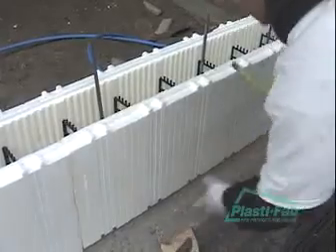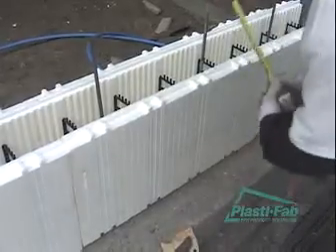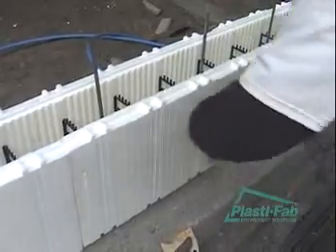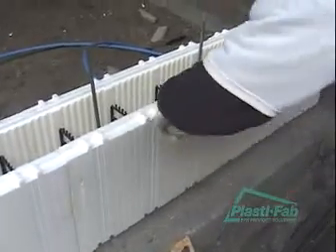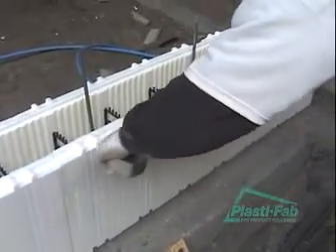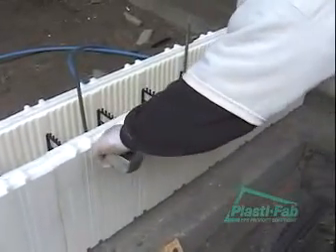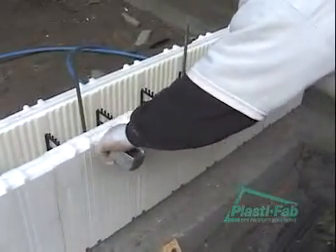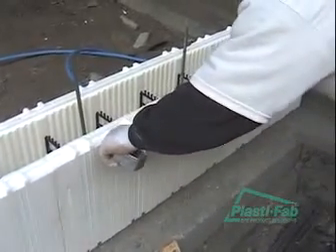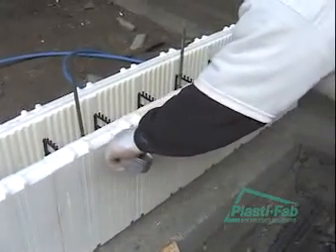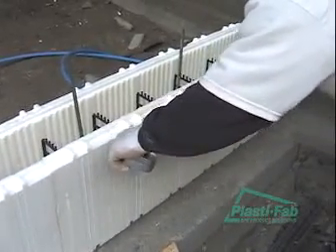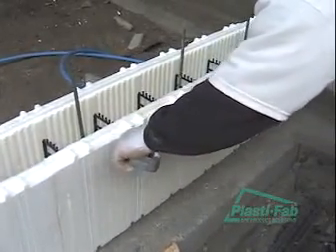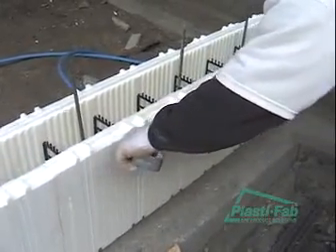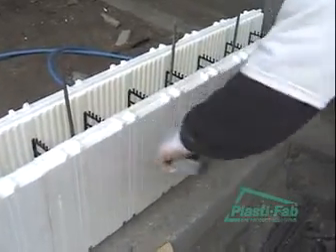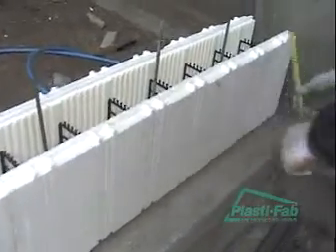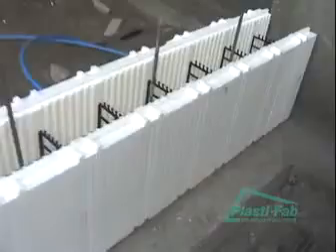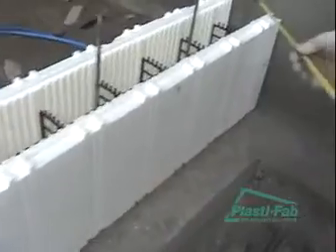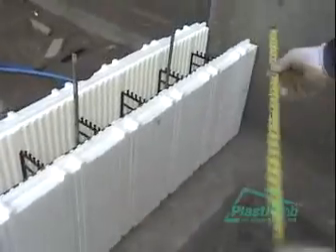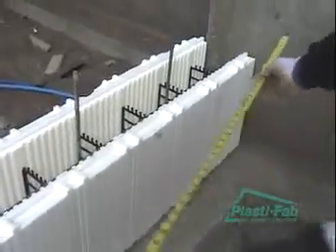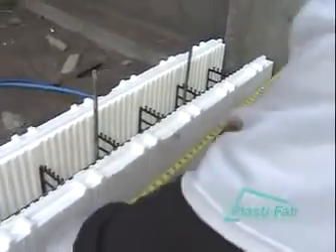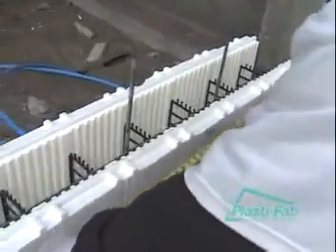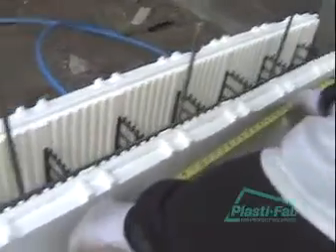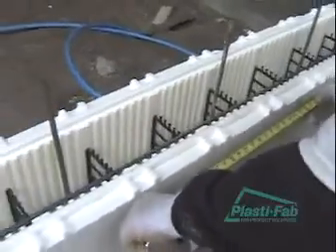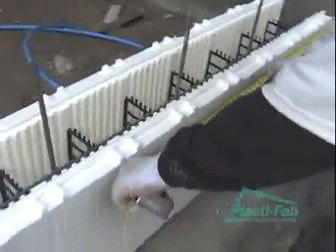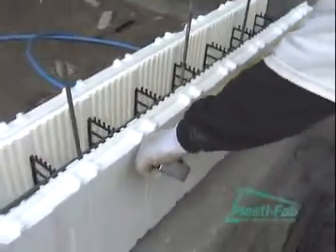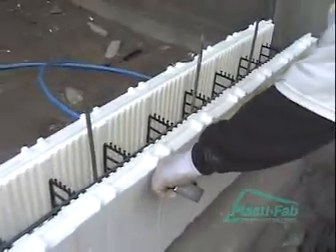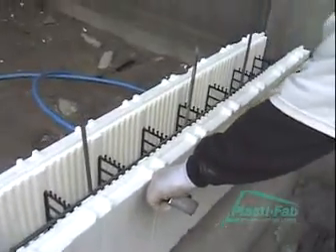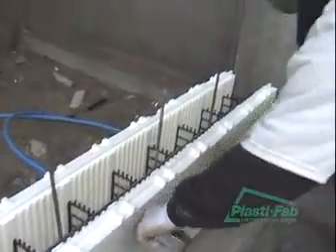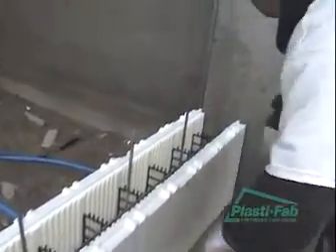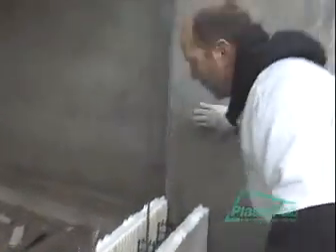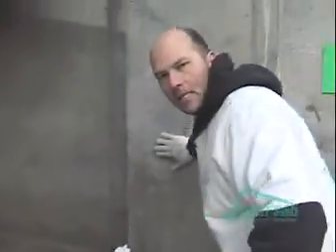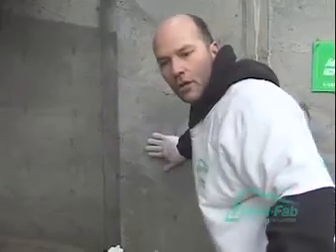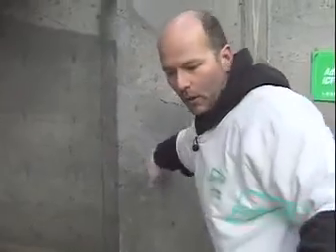That's what makes these cut lines so nice. And this piece is going to be 41 inches long, so that's going to give us a nice tight joint up against the concrete wall.